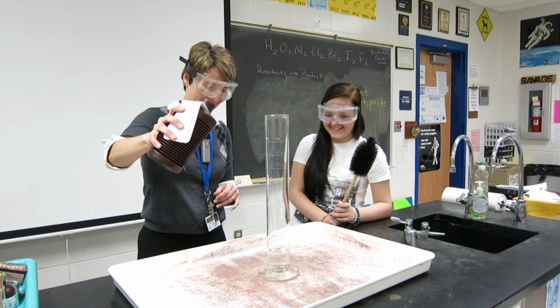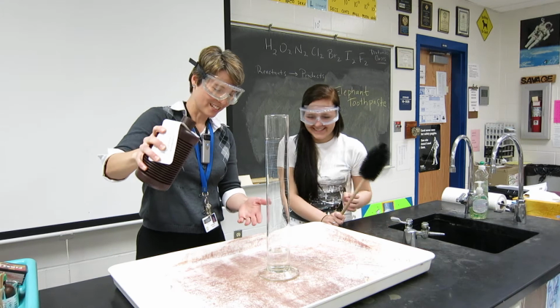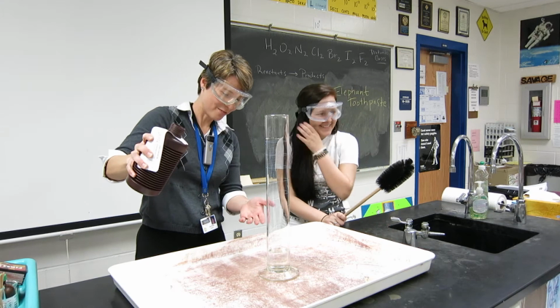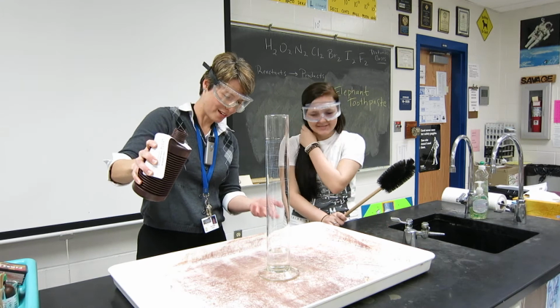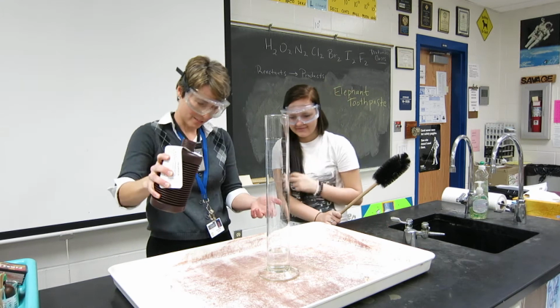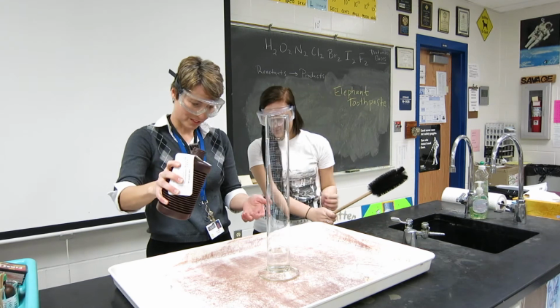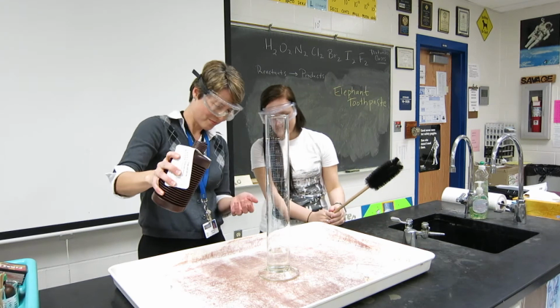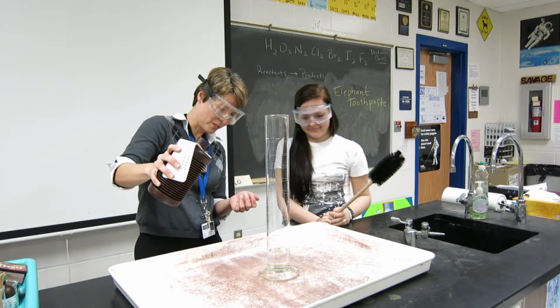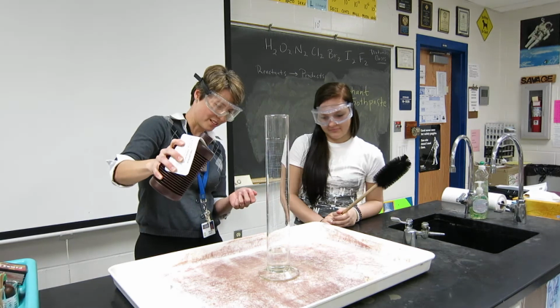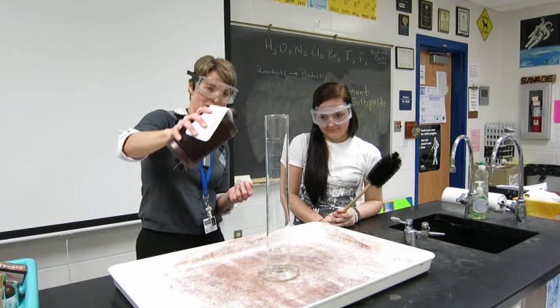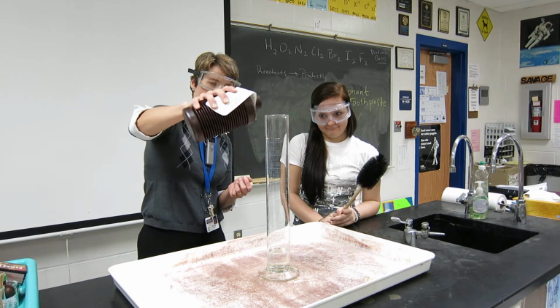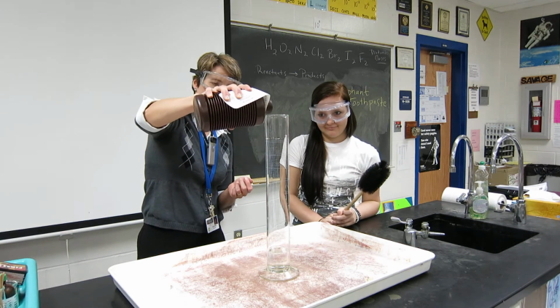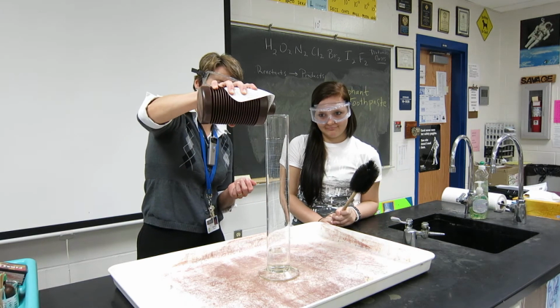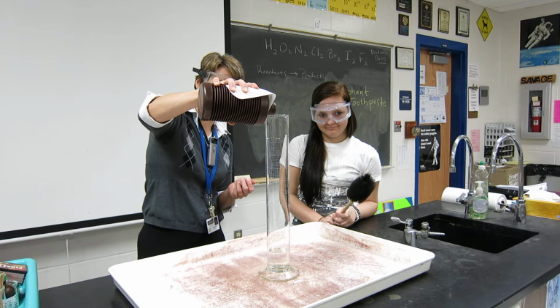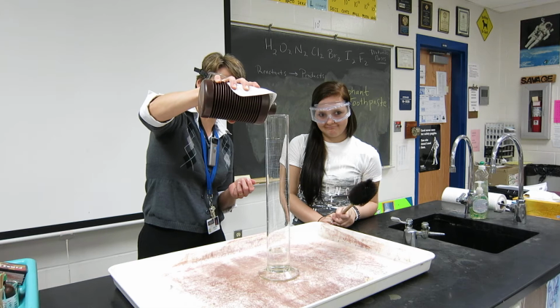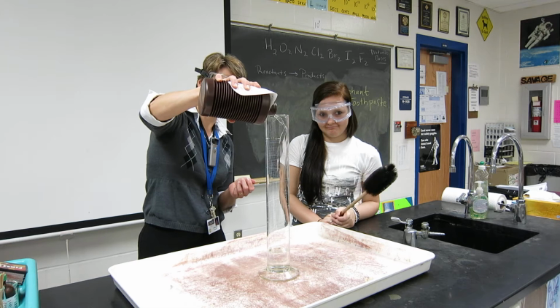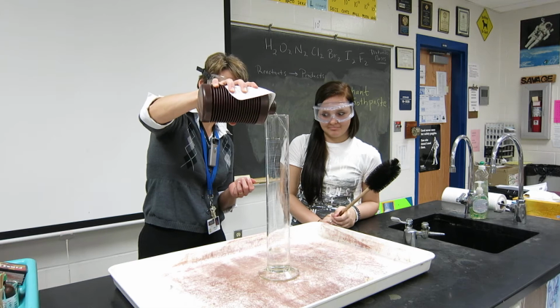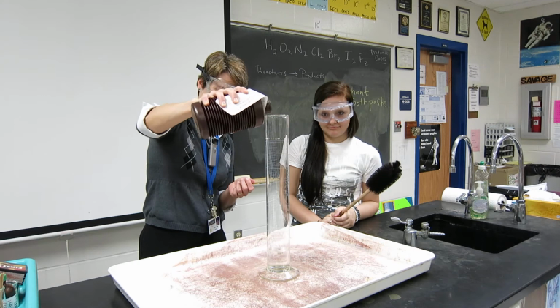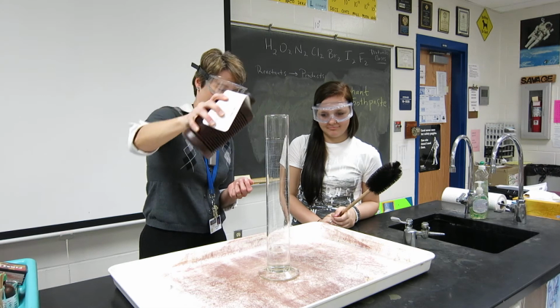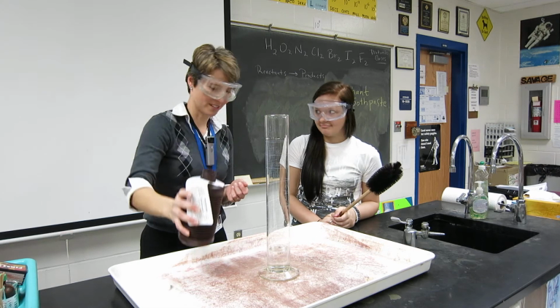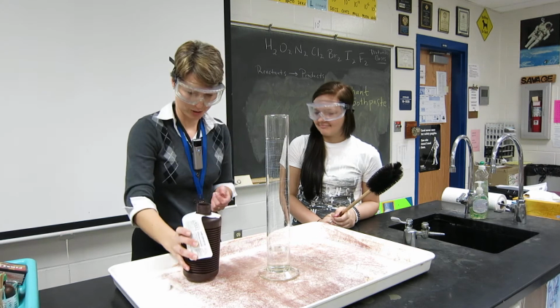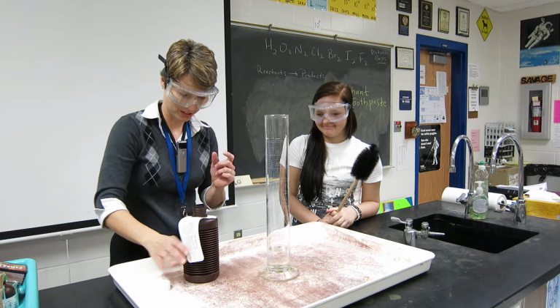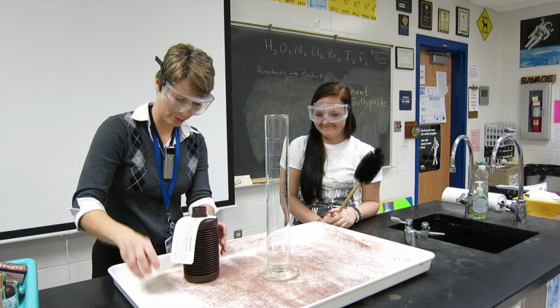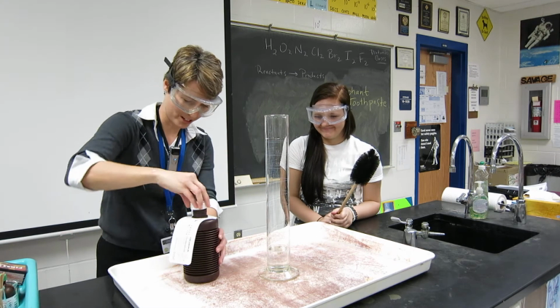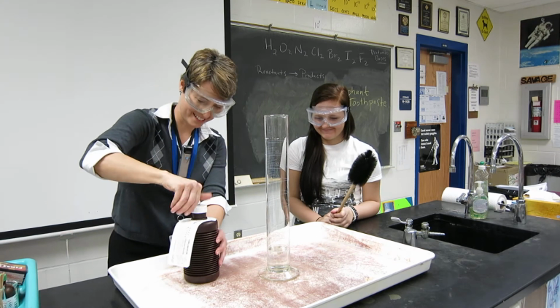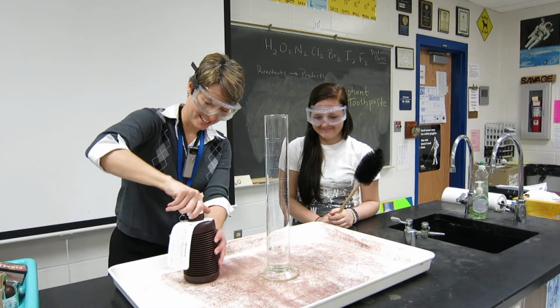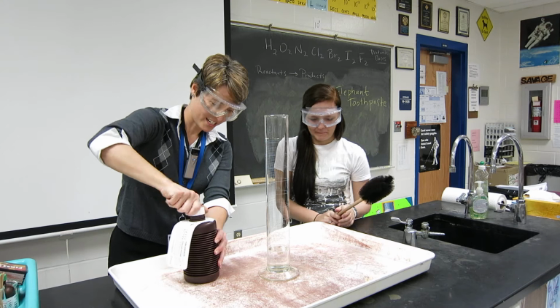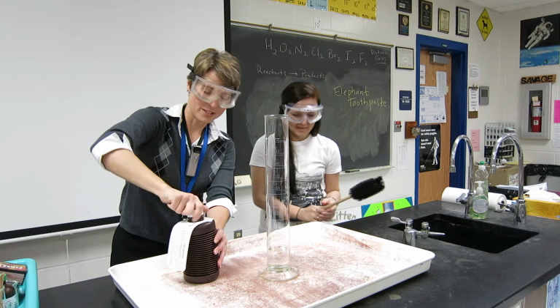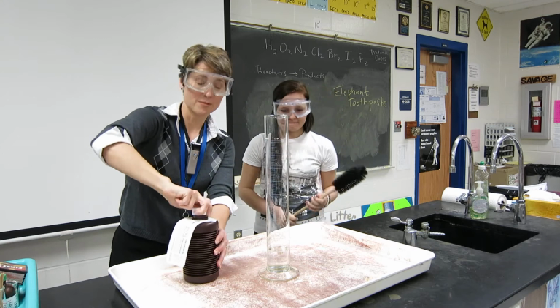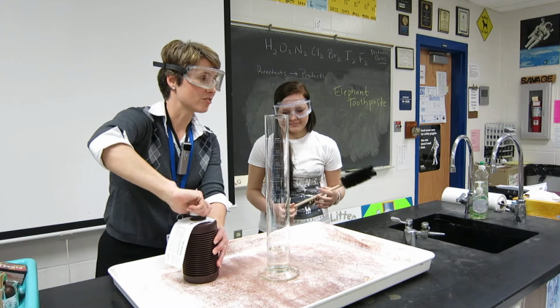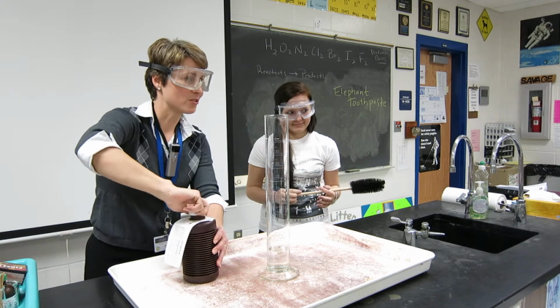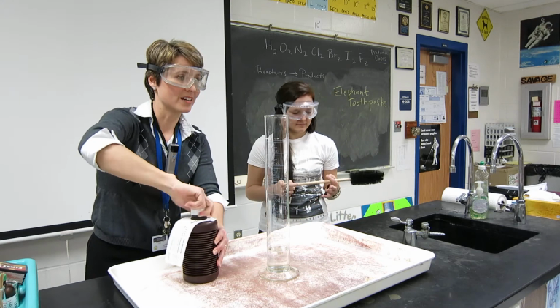You think that's enough? That's about 150 mLs there. Maybe just a little bit more. A little bit more — that always gets me into trouble, just a little bit more. All right, so we have some very strong hydrogen peroxide.